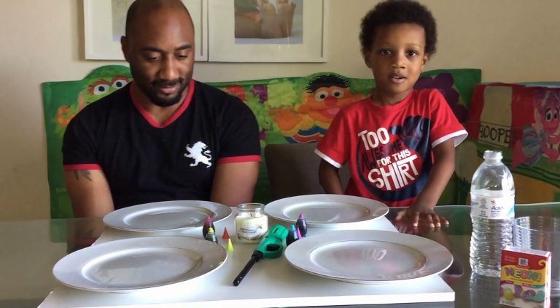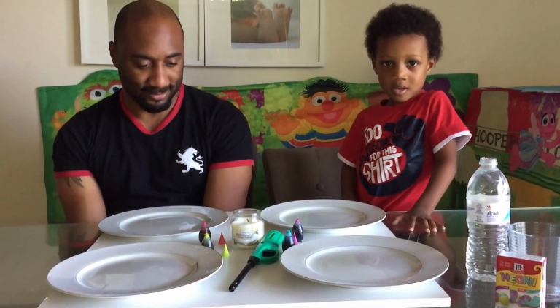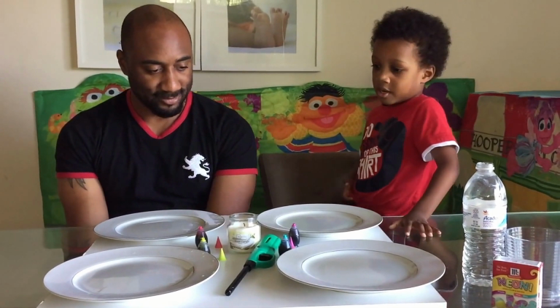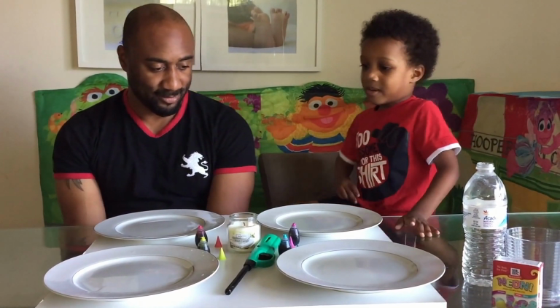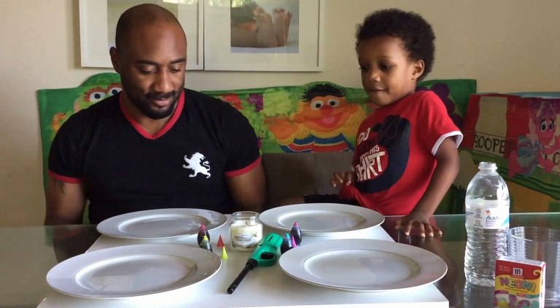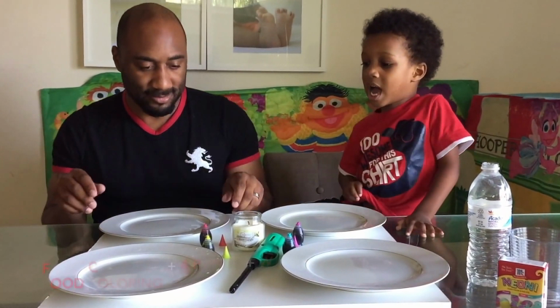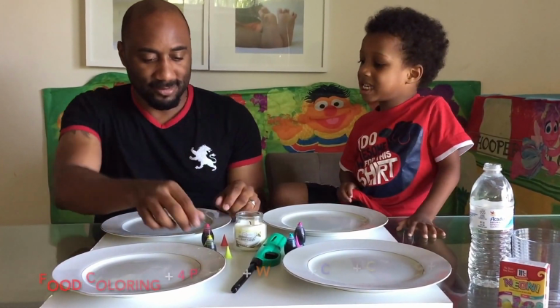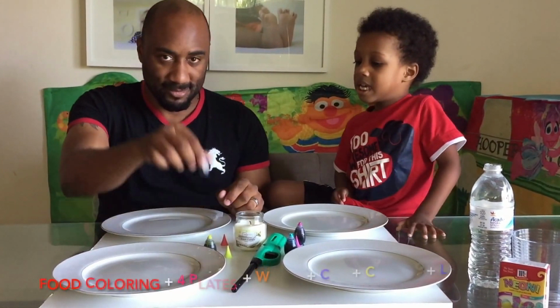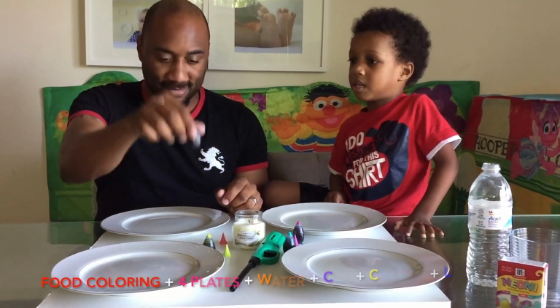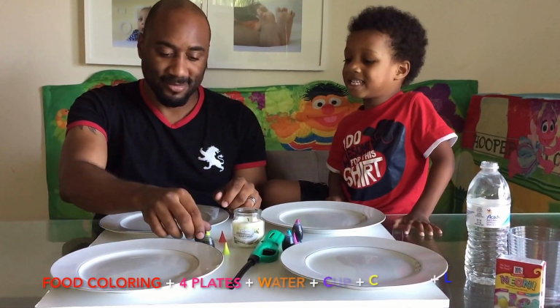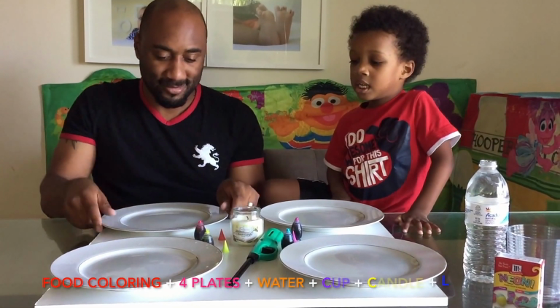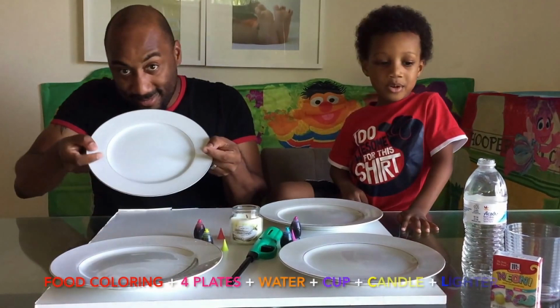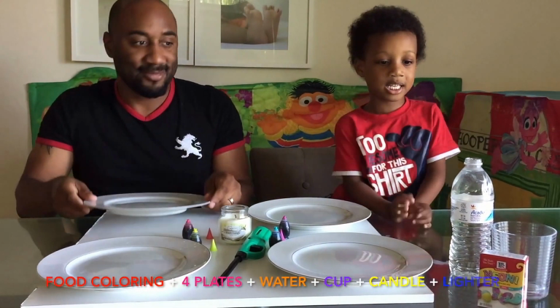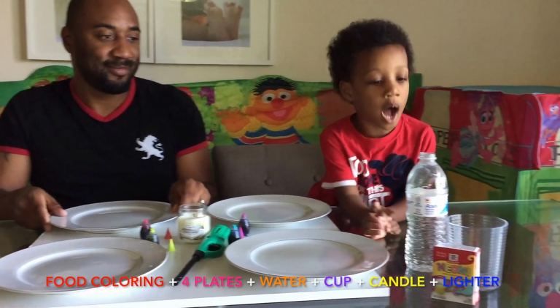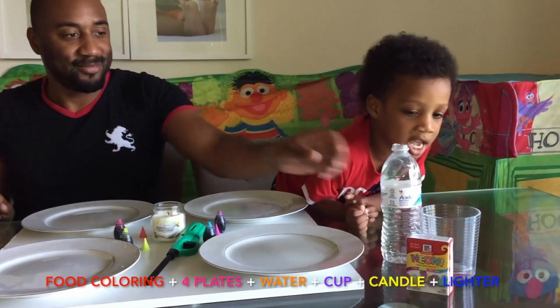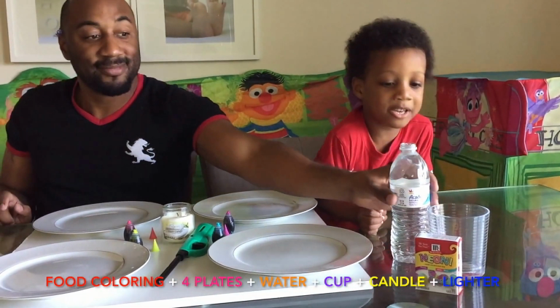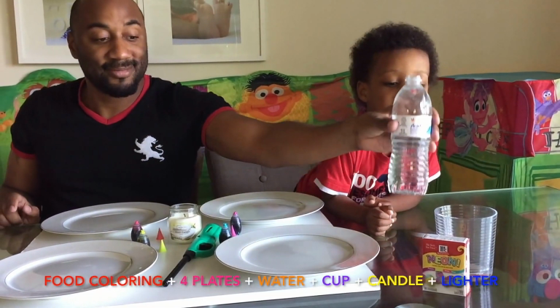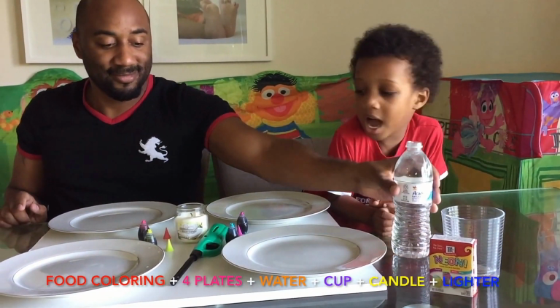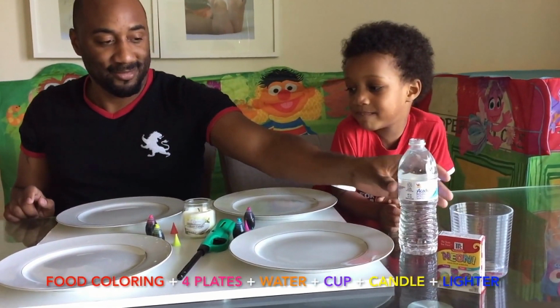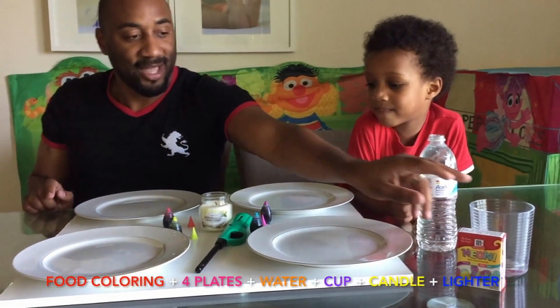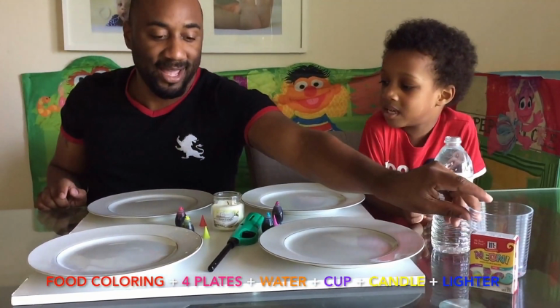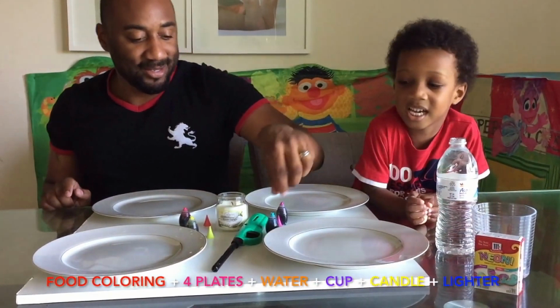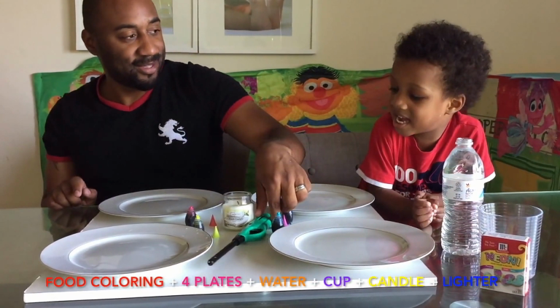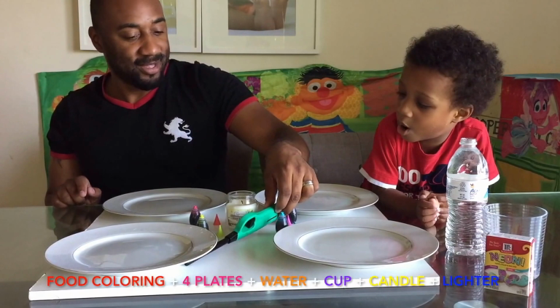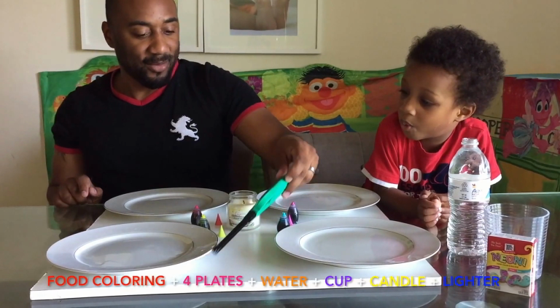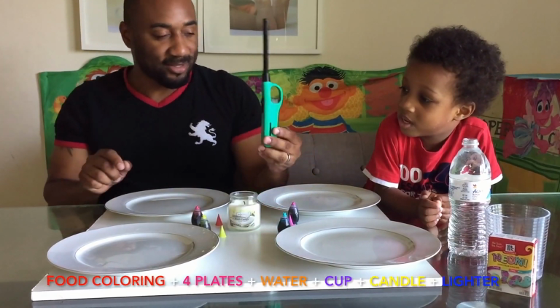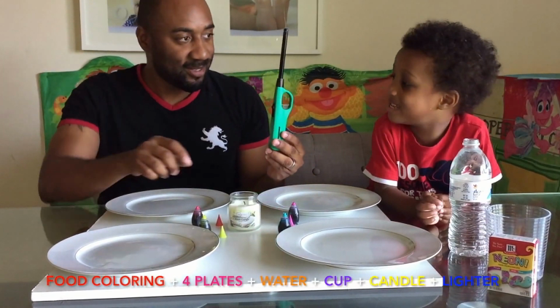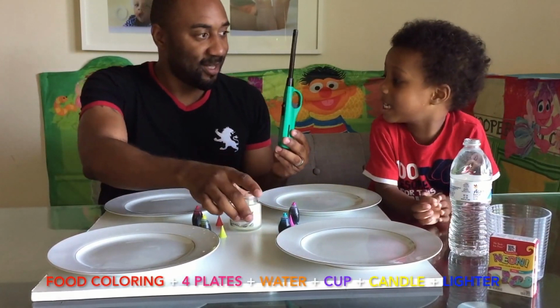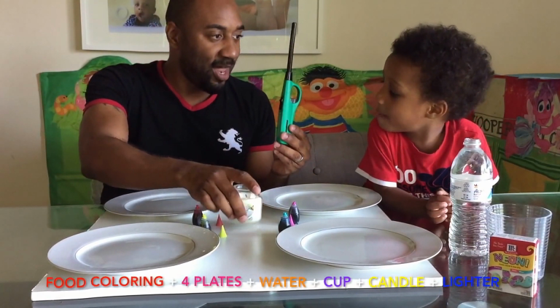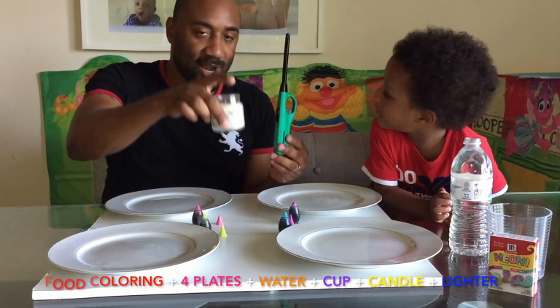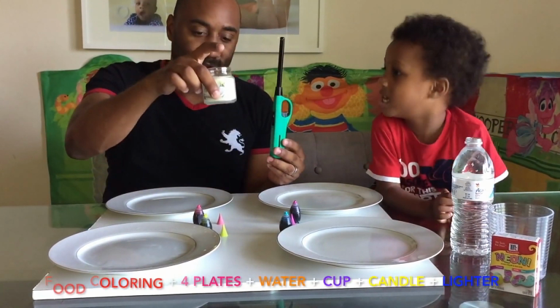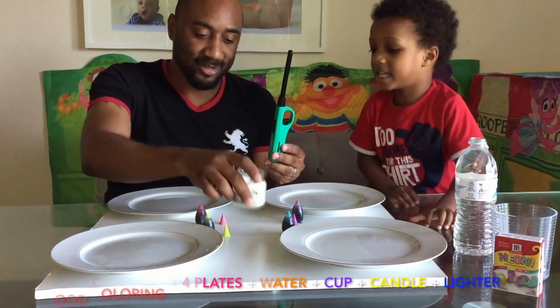So what do you need for a vacuum experiment? We need some food handling, some plates, and we need some water, and we need a cup. And a candle. And we need a lighter.